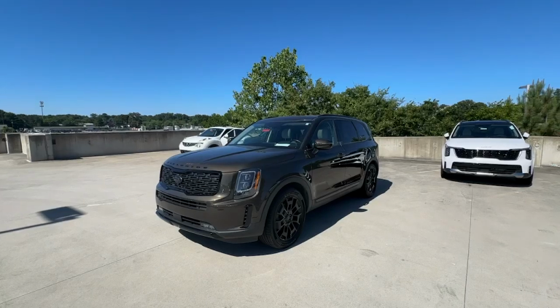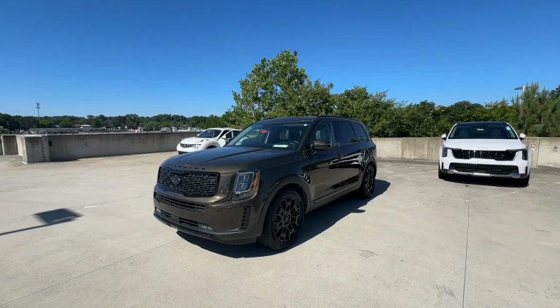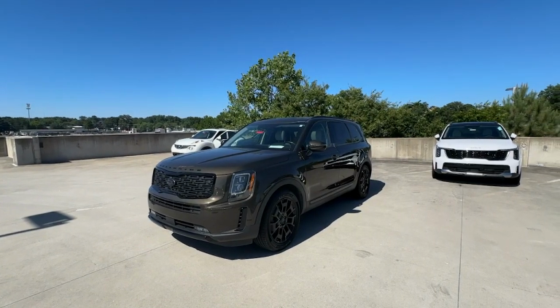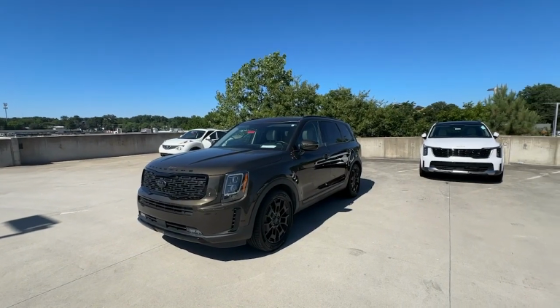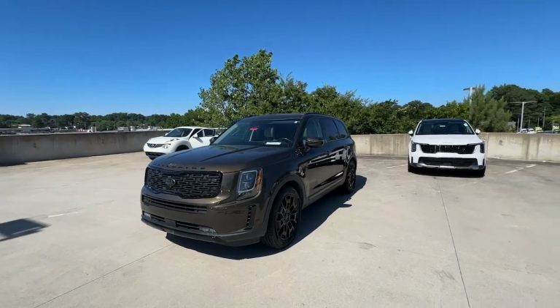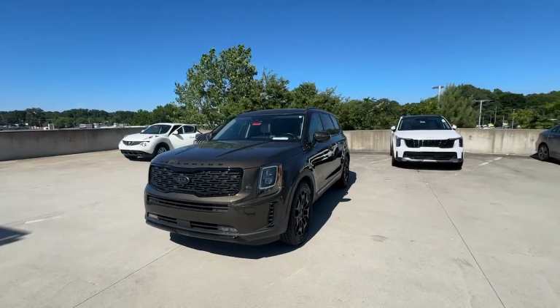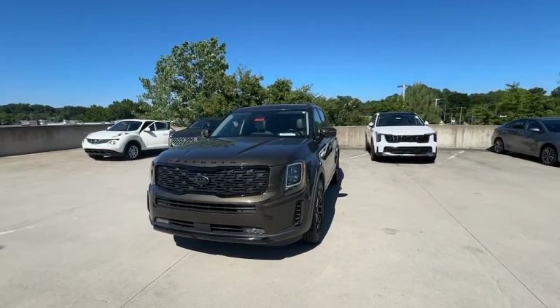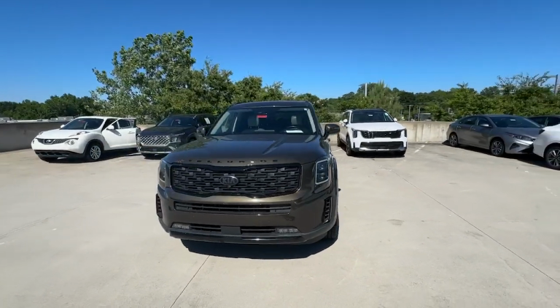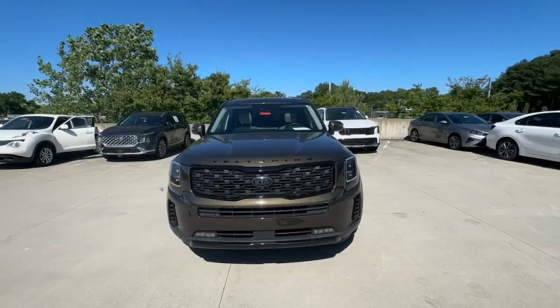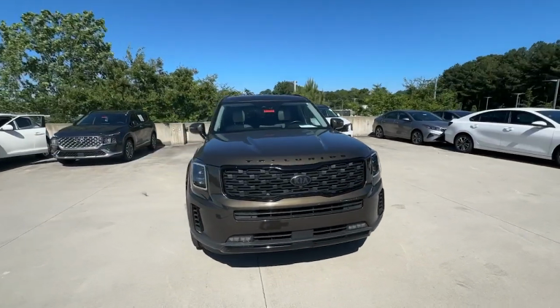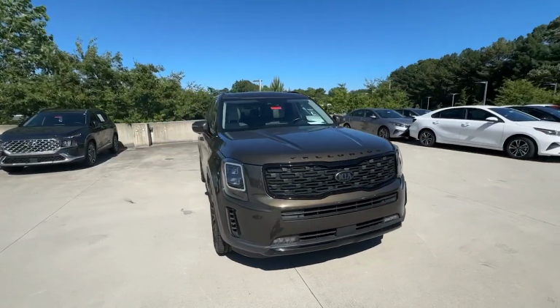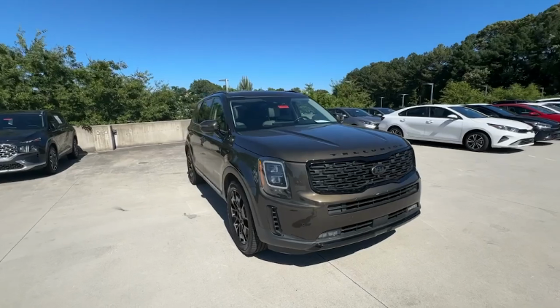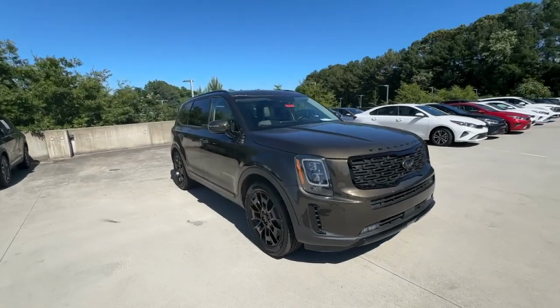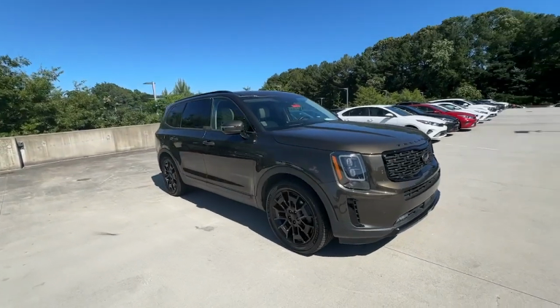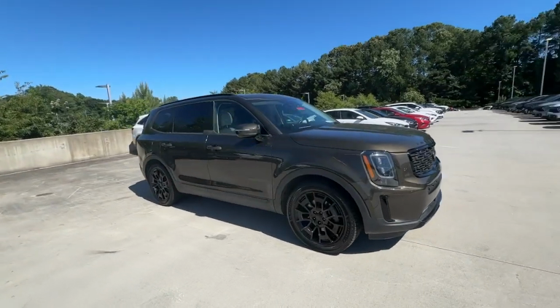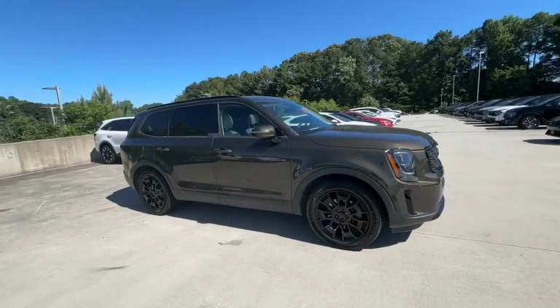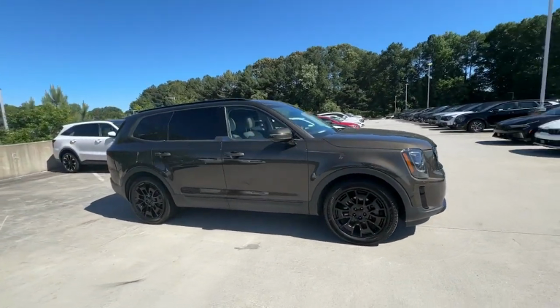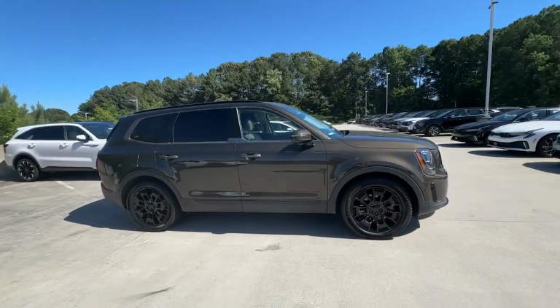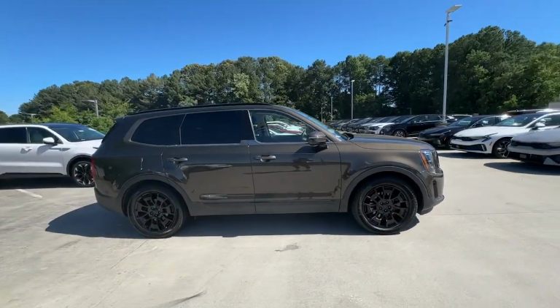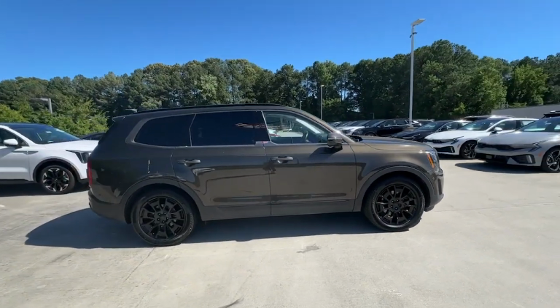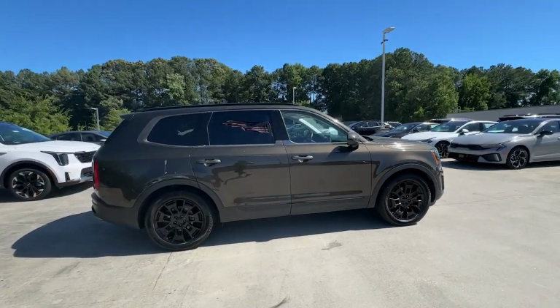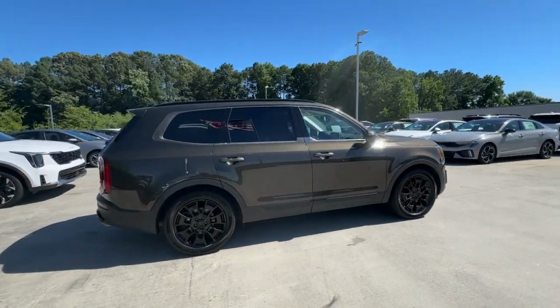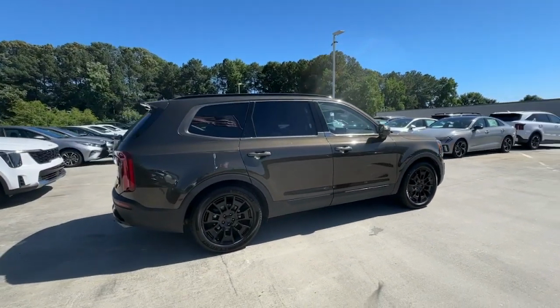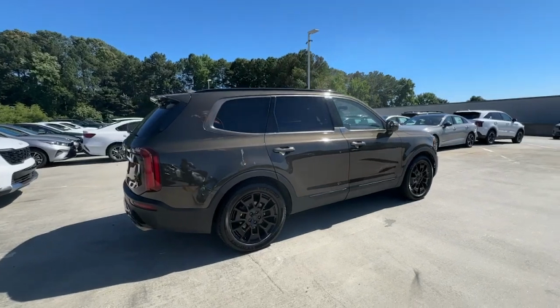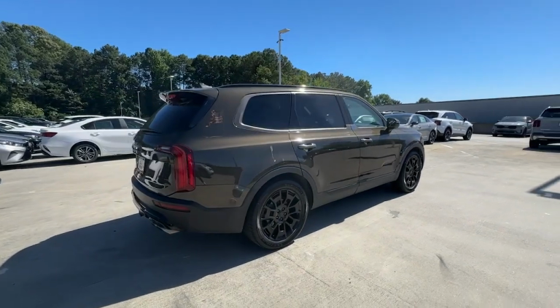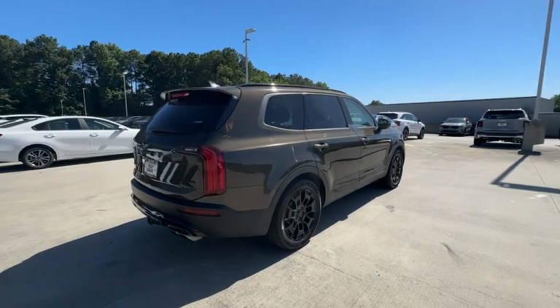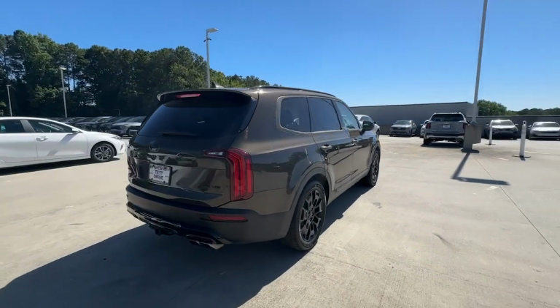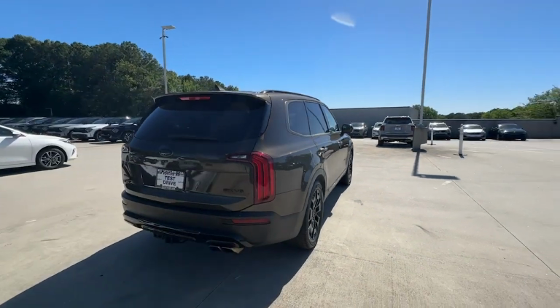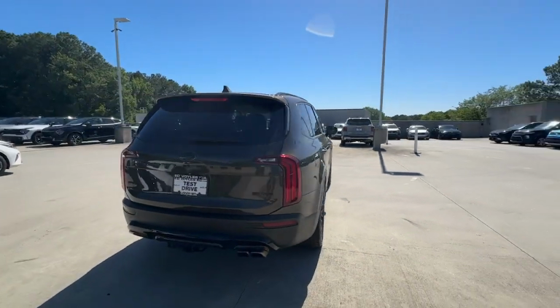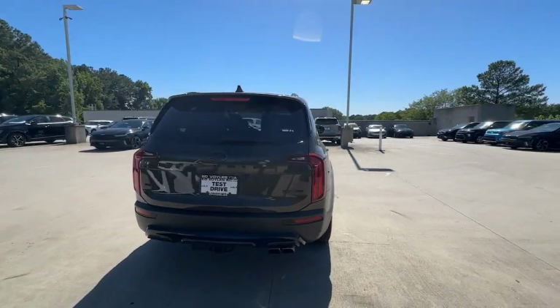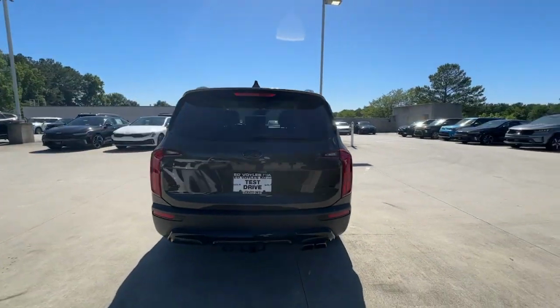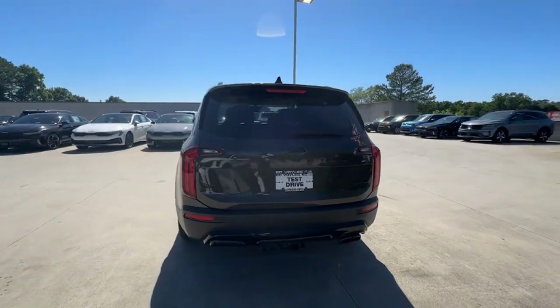Can you see yourself in the 2021 Kia Telluride? This vehicle is an outstanding buy with fewer than 80,000 miles on the odometer. This handsome and versatile Telluride is ready to help you explore your world in comfort and confidence.